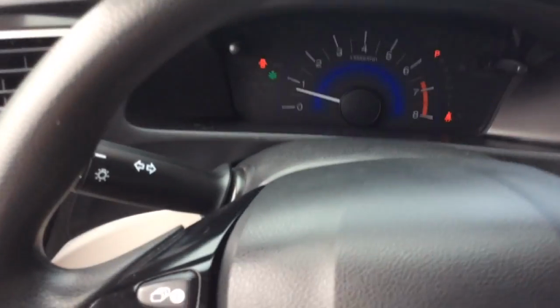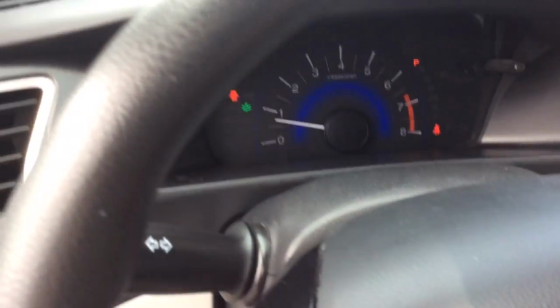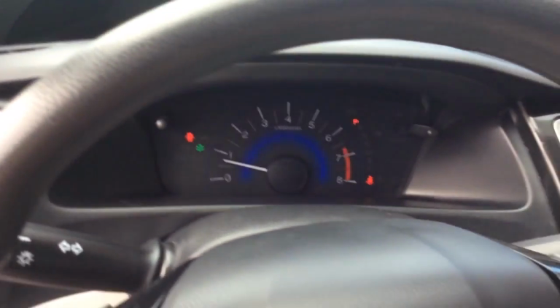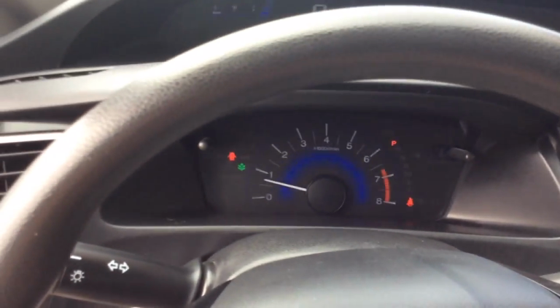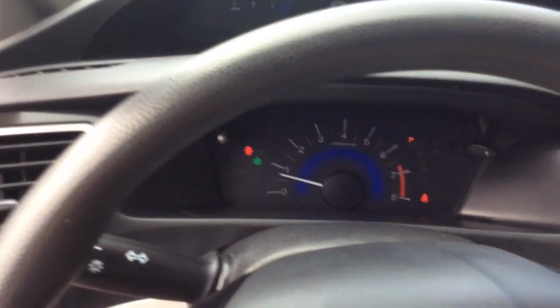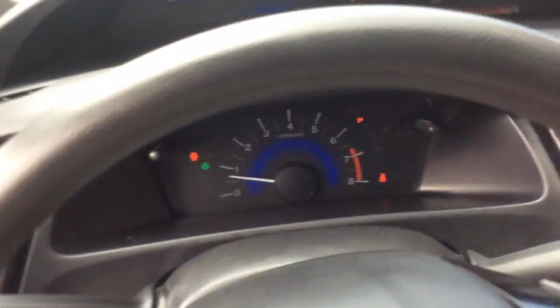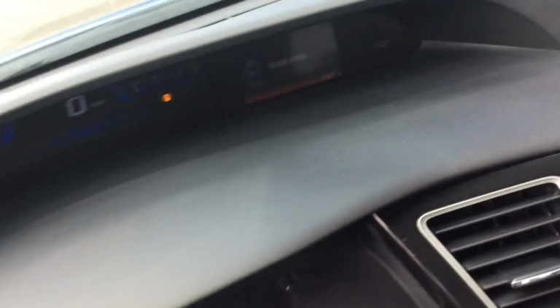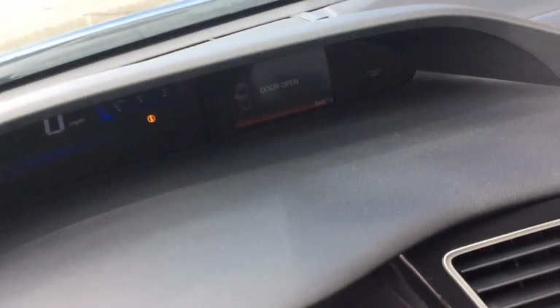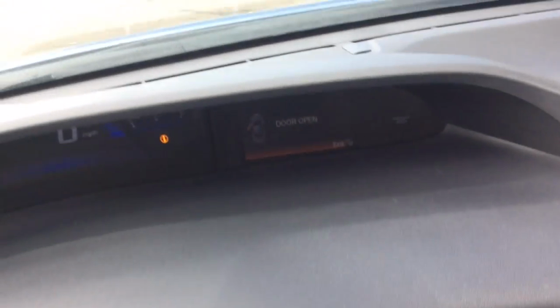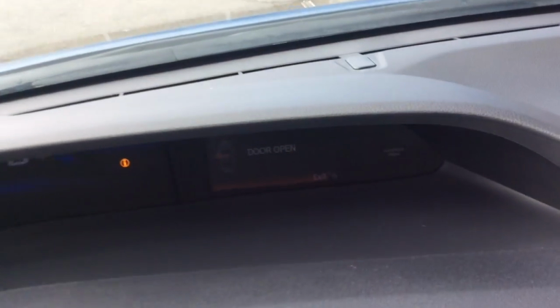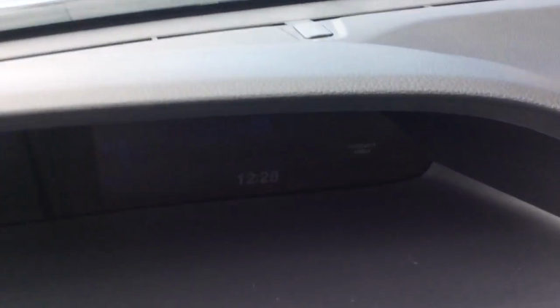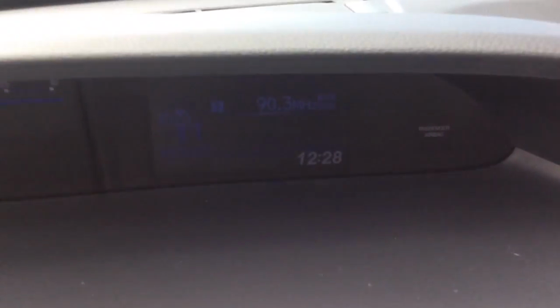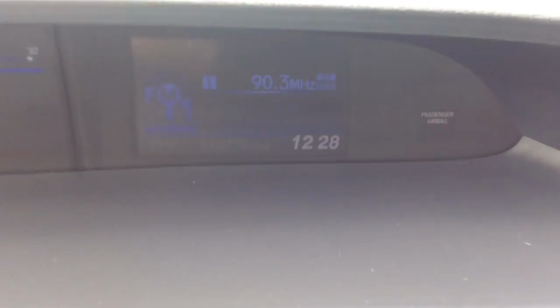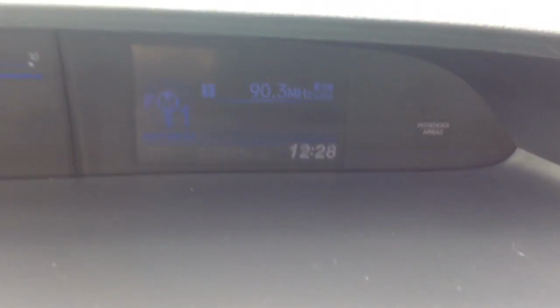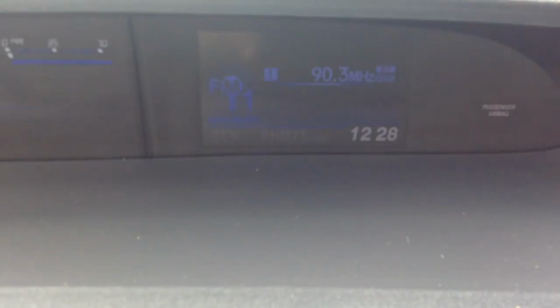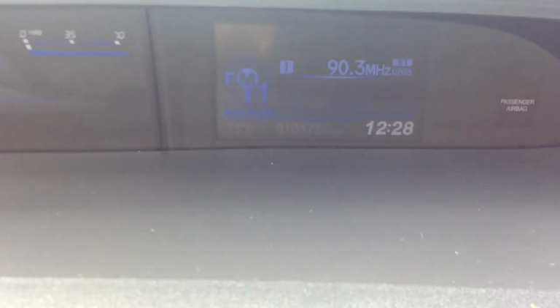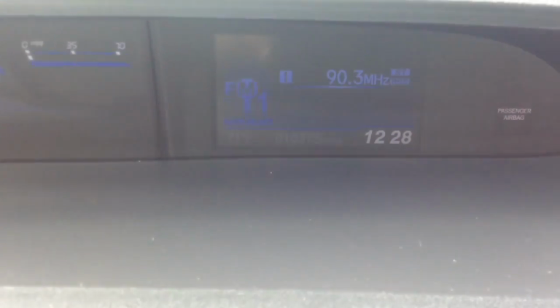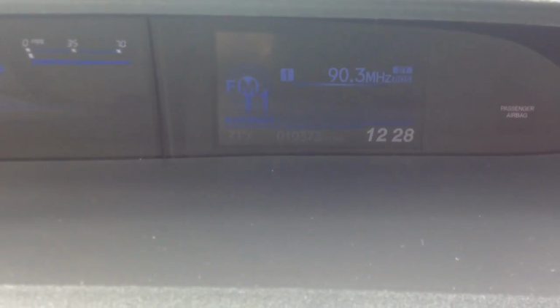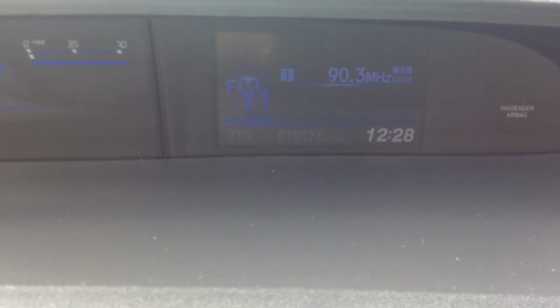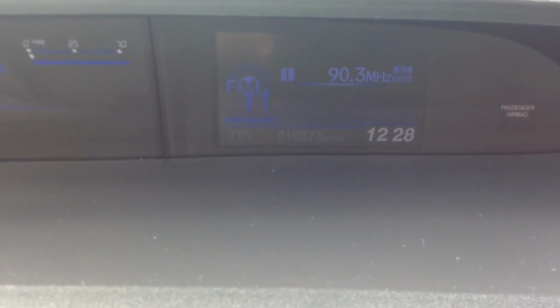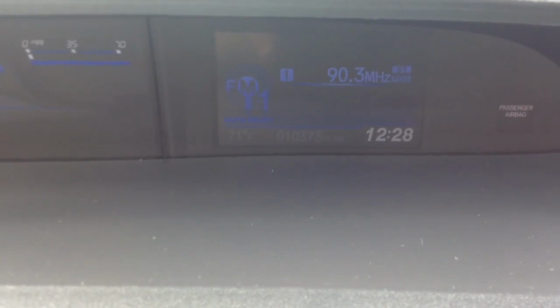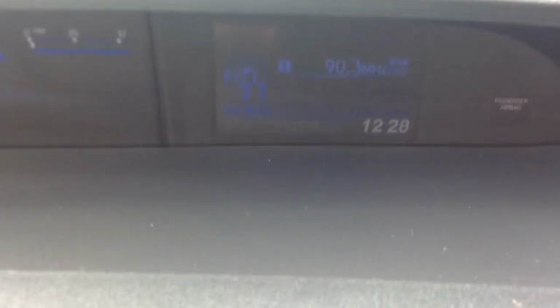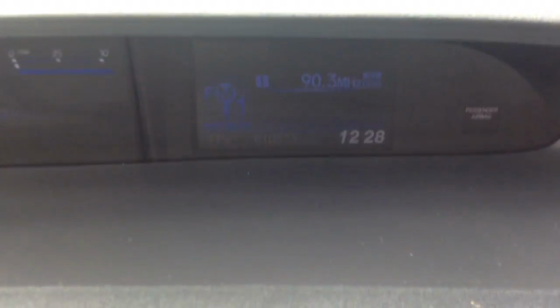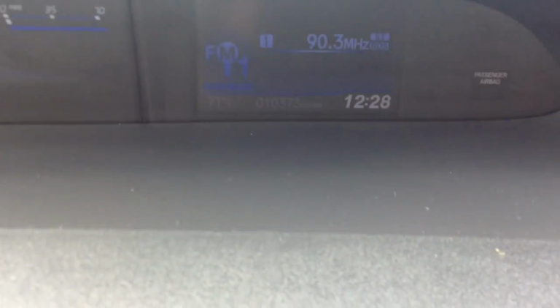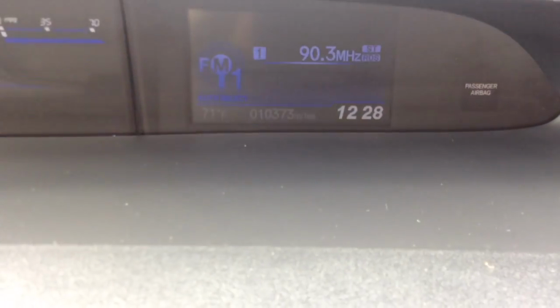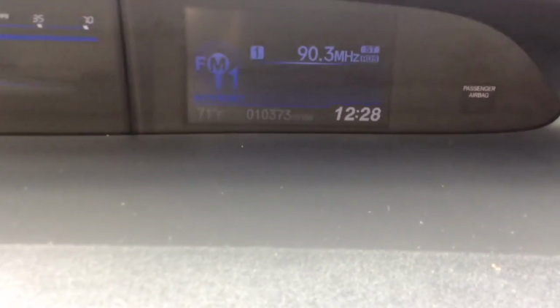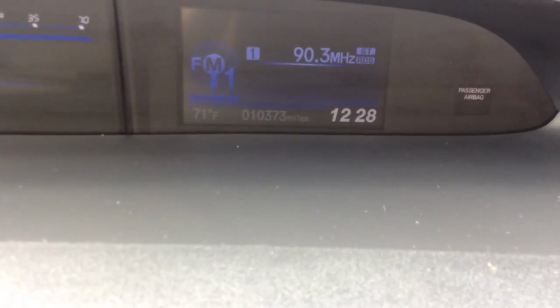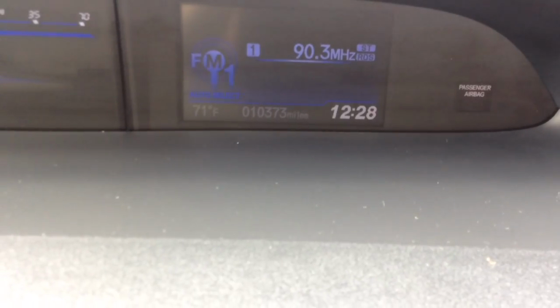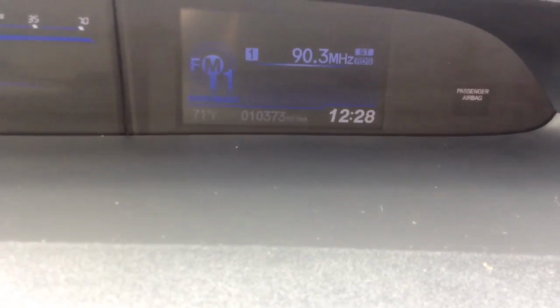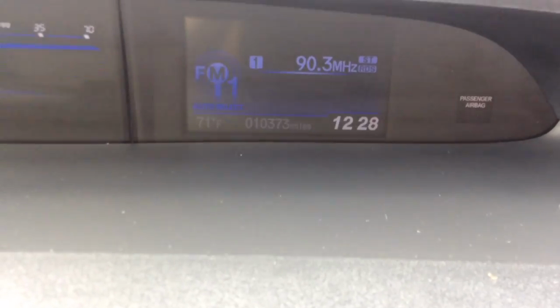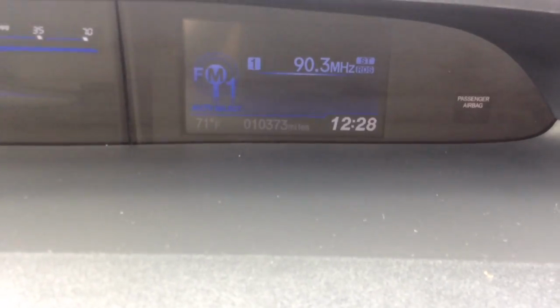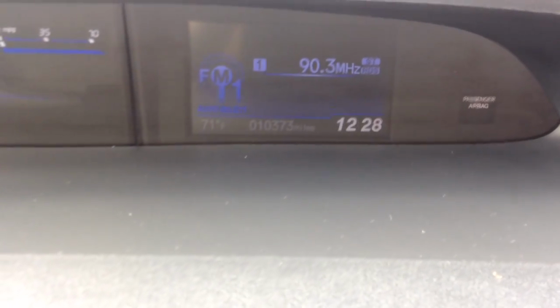Probably the biggest selling point on this car — let me get the door shut here. It just has 10,000 miles on it. I'm pointing to the odometer there at the bottom. I know the sun's kind of making it hard to see right now, but there you can see it a little better. 10,000 miles on it.